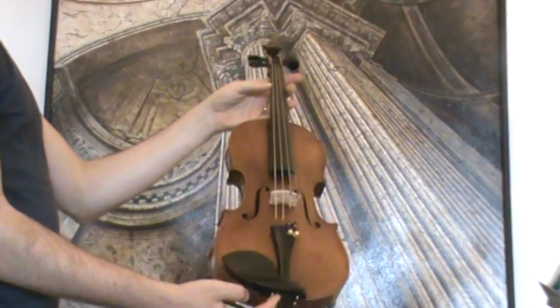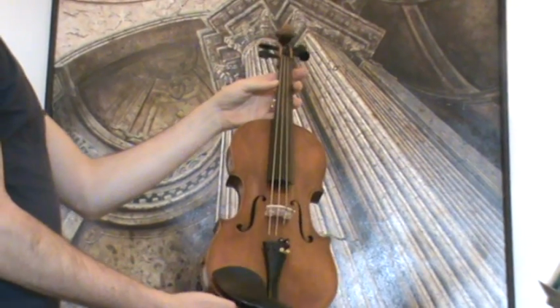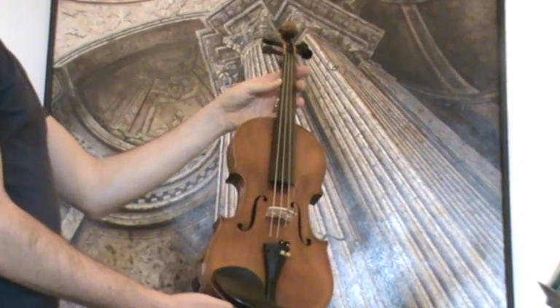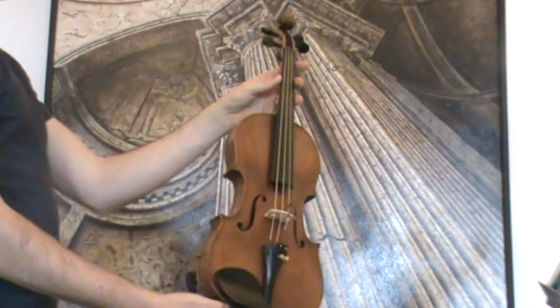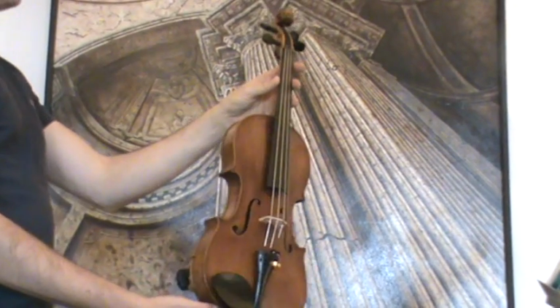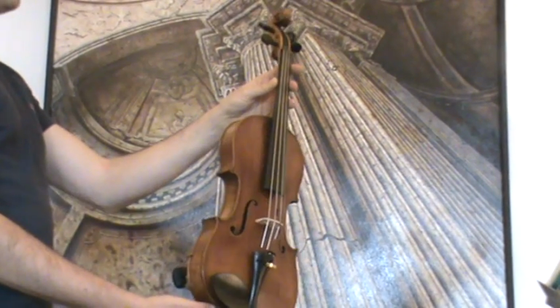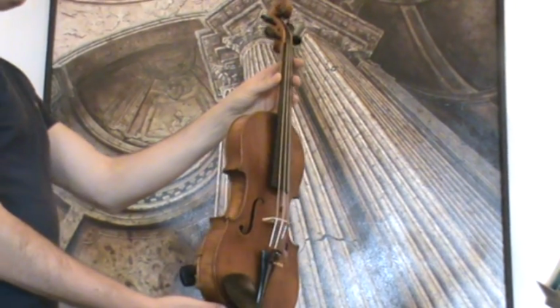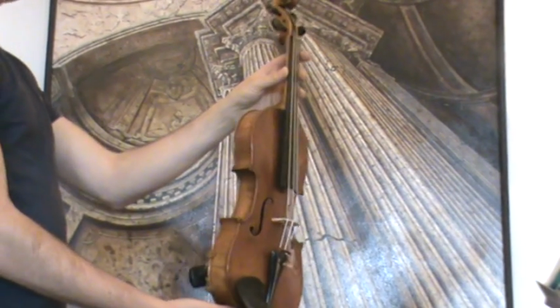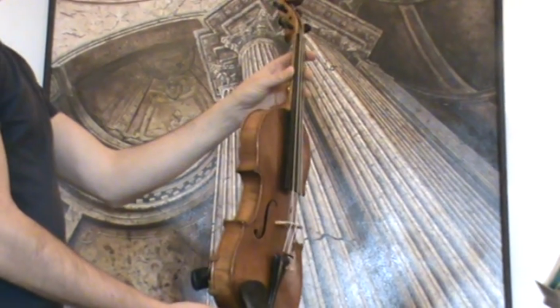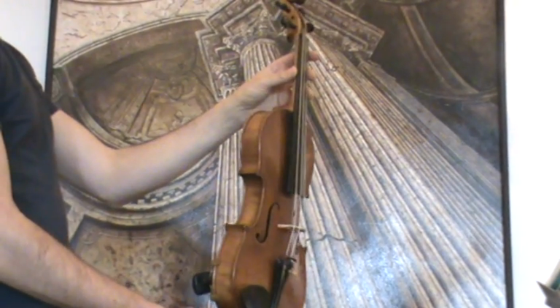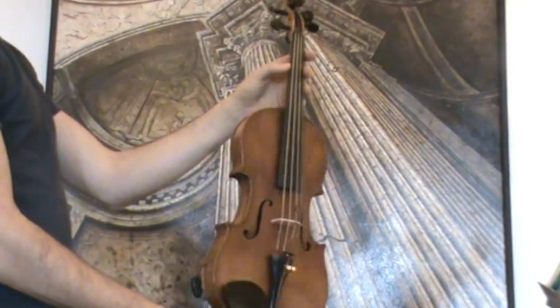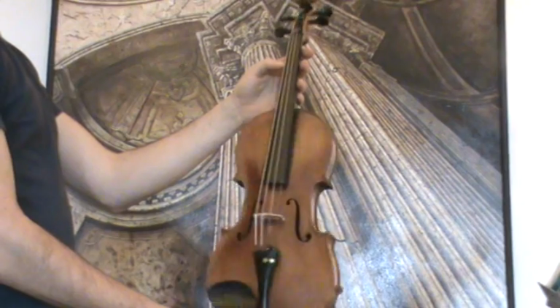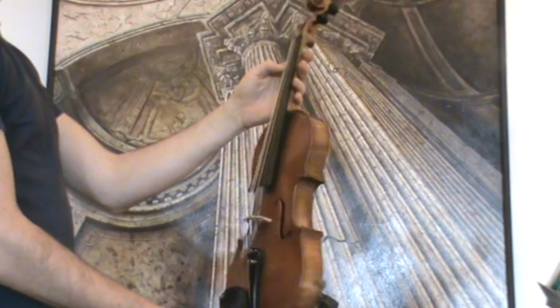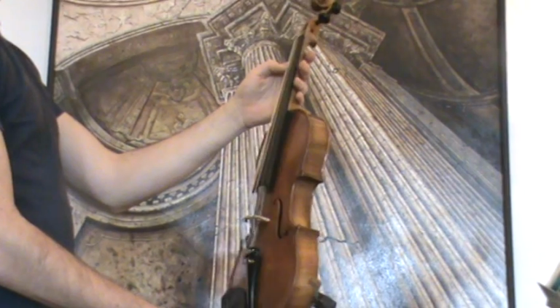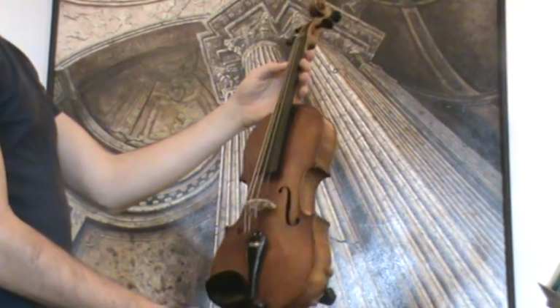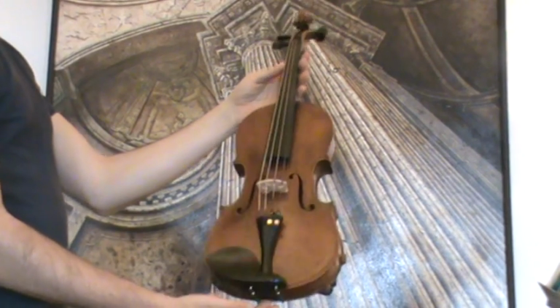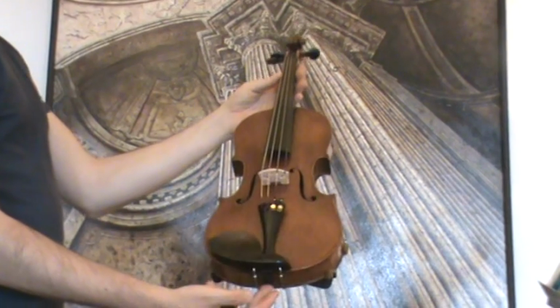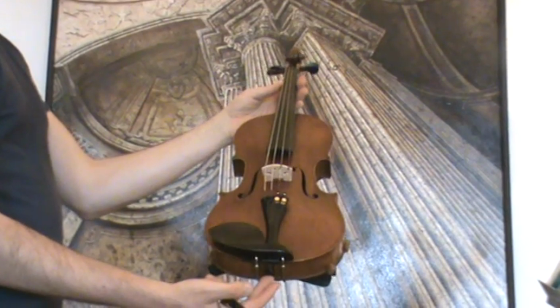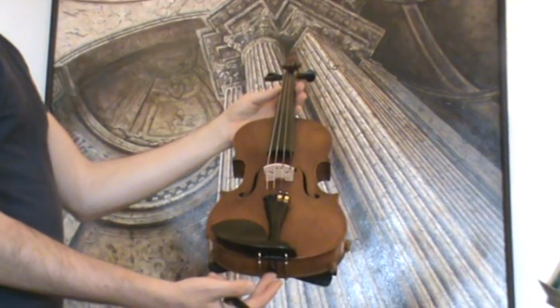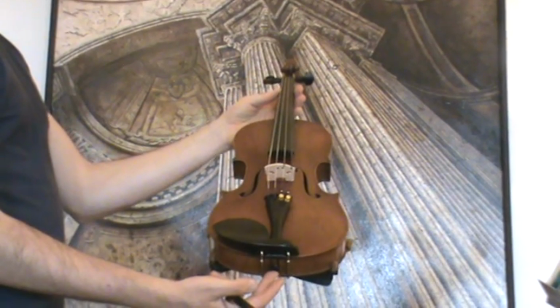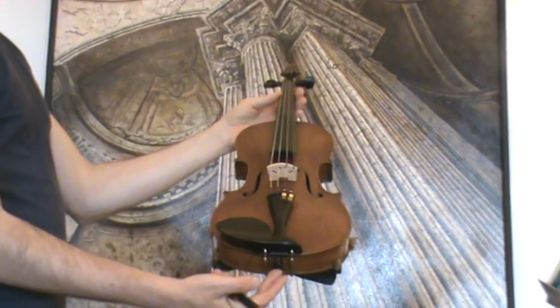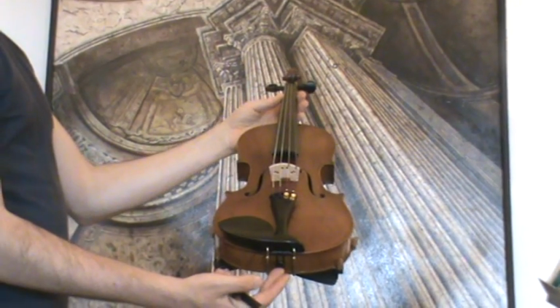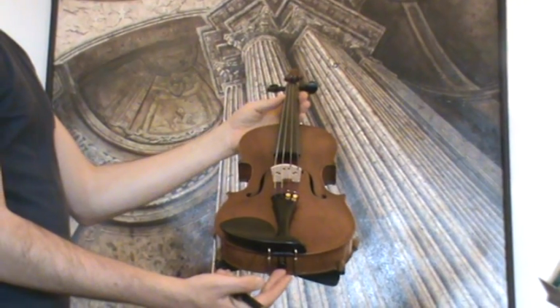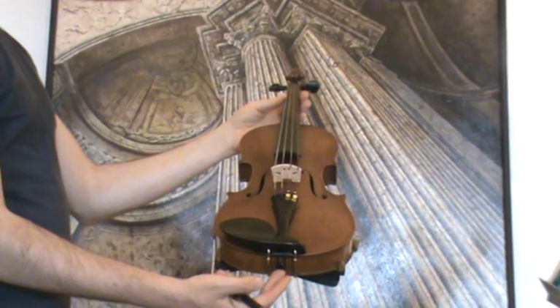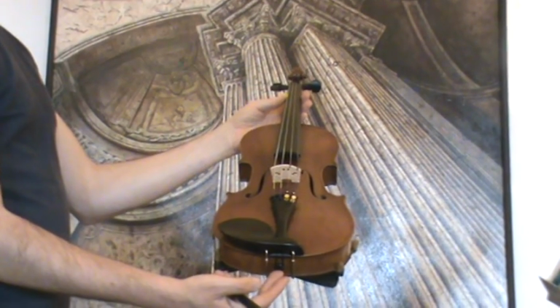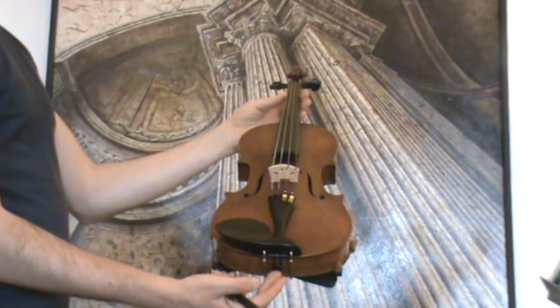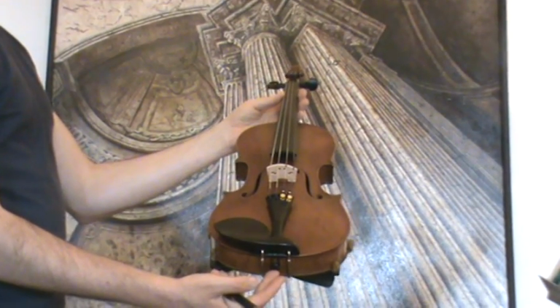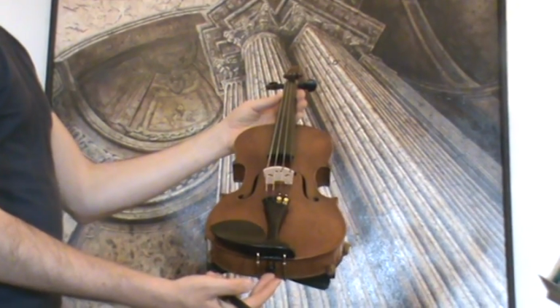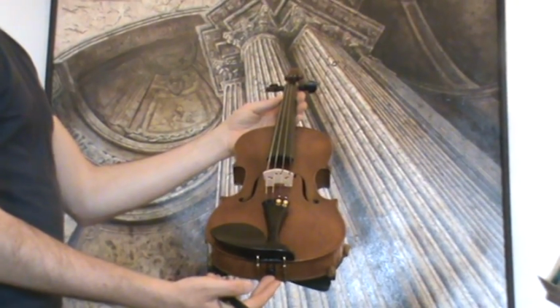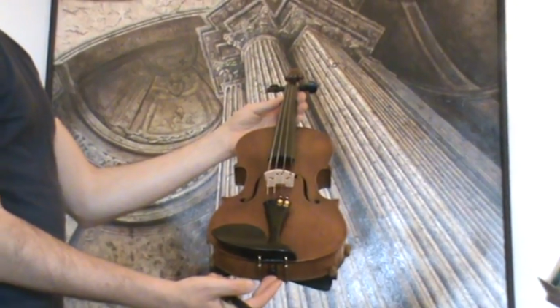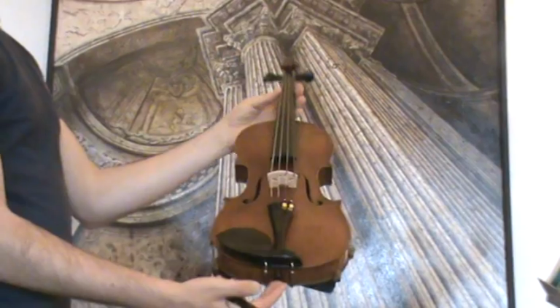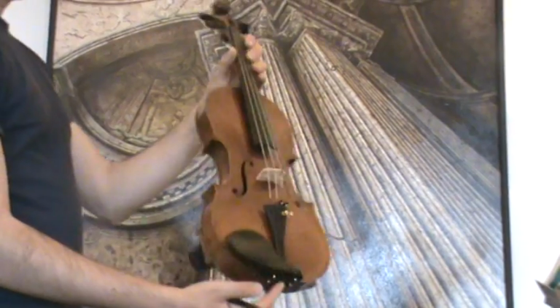In our workshop the violin received a new saddle with new ebony pegs, a new ebony chin rest, a new ebony tailpiece, a new bridge, and new strings.